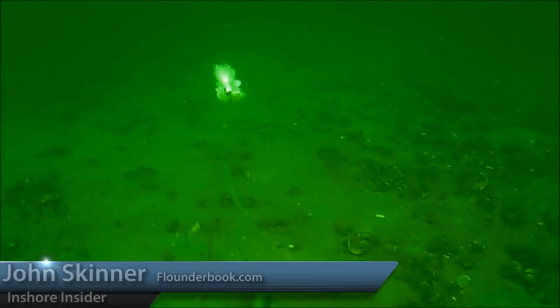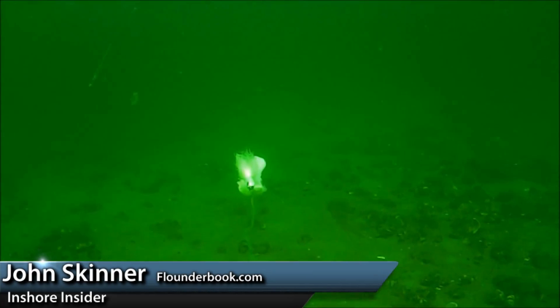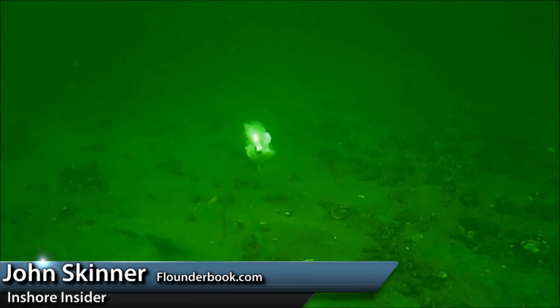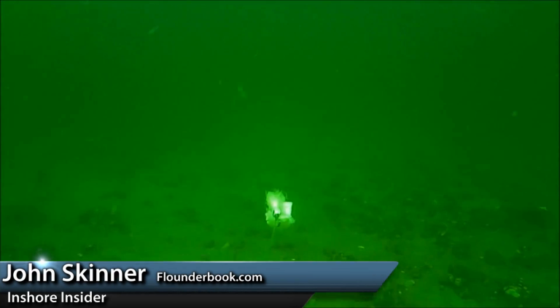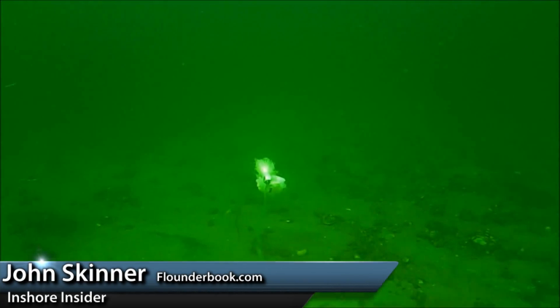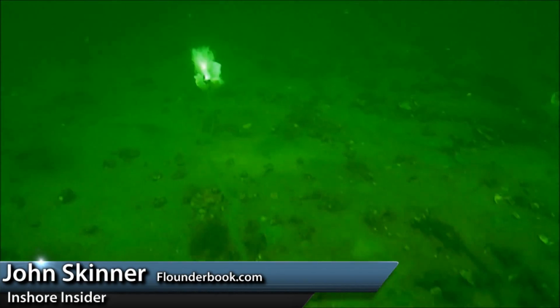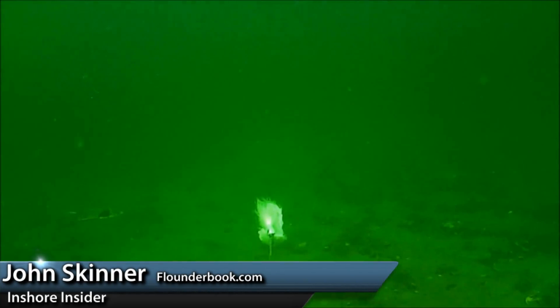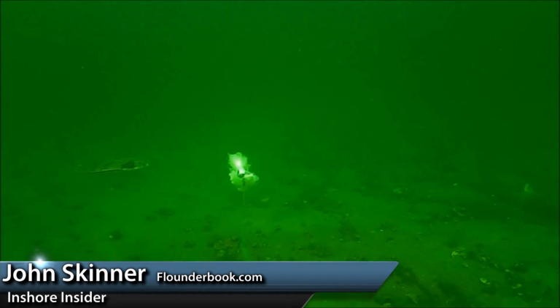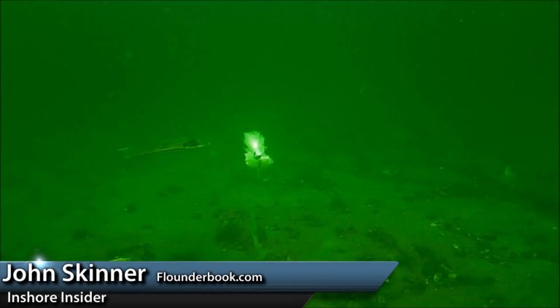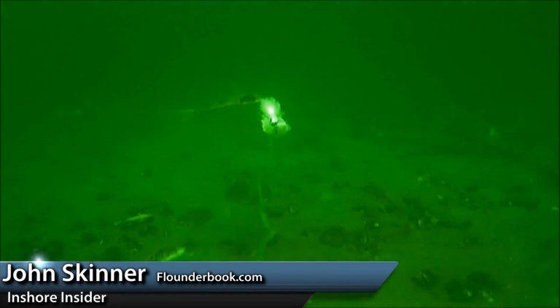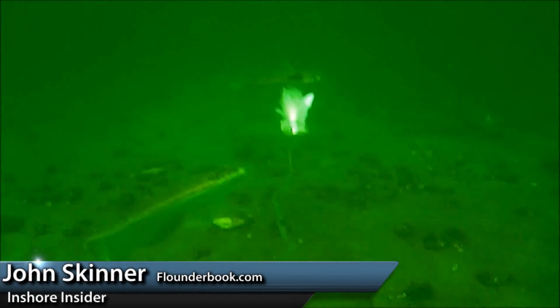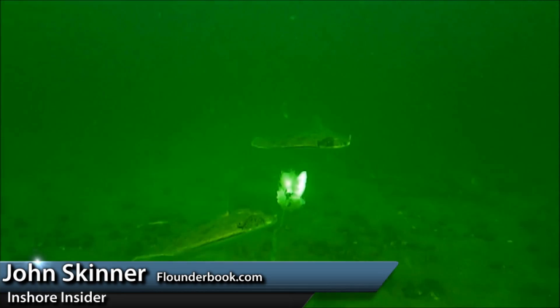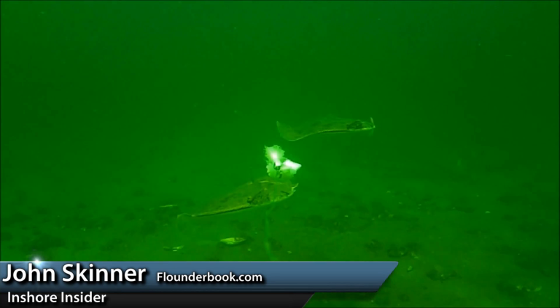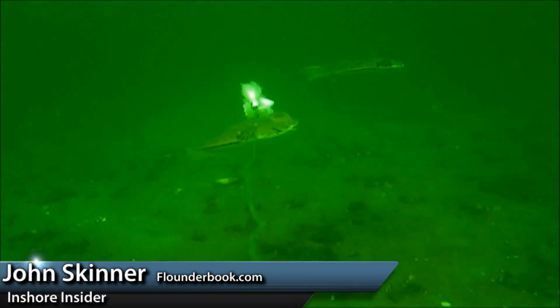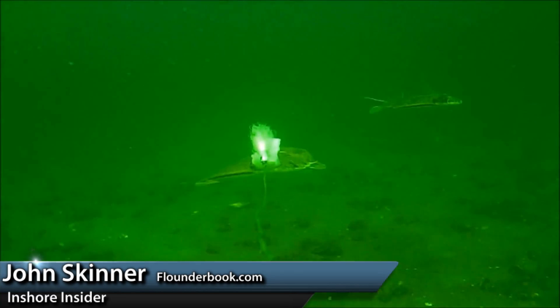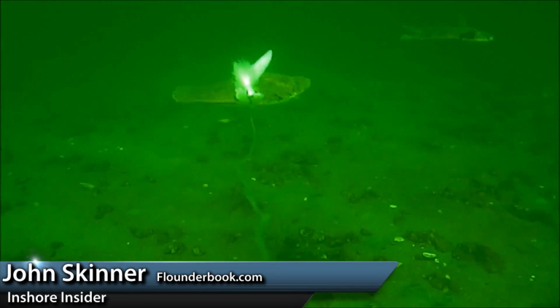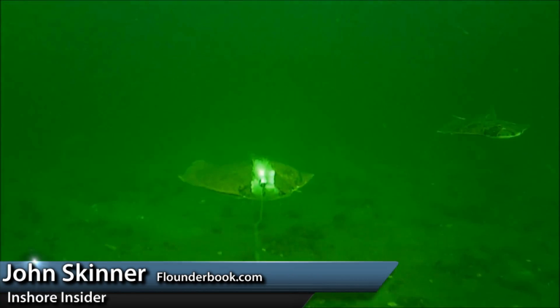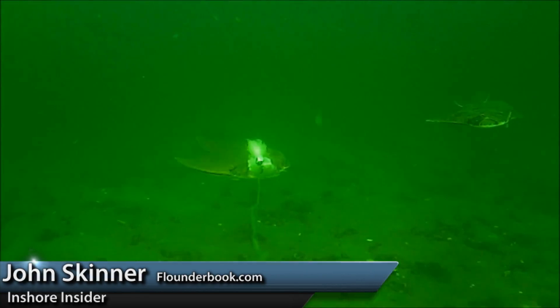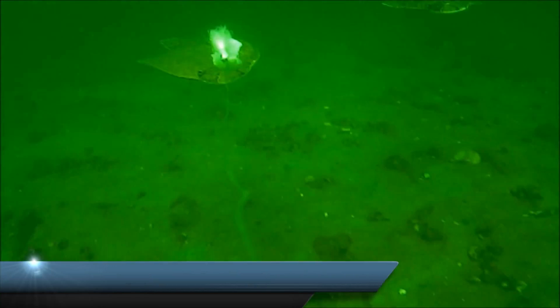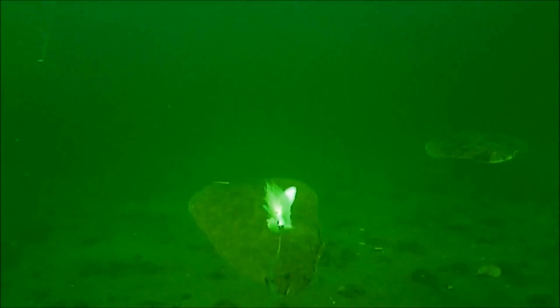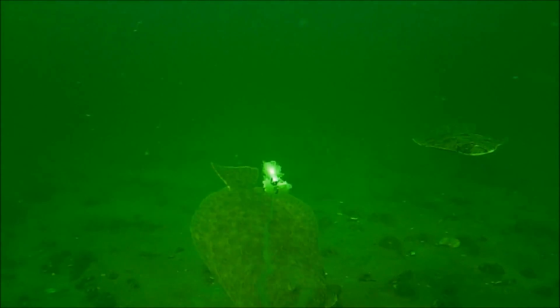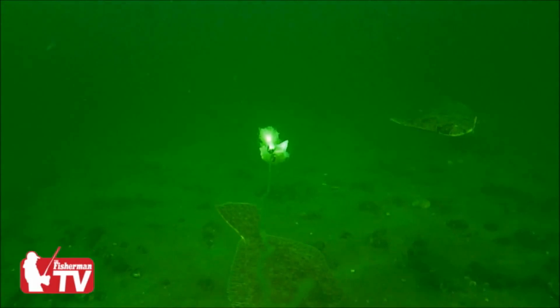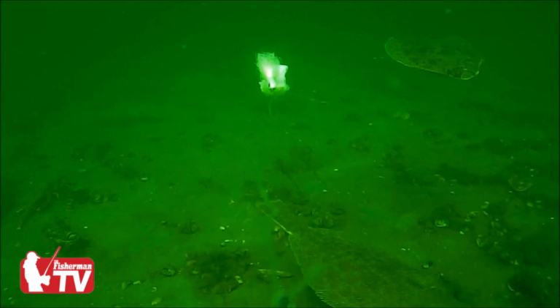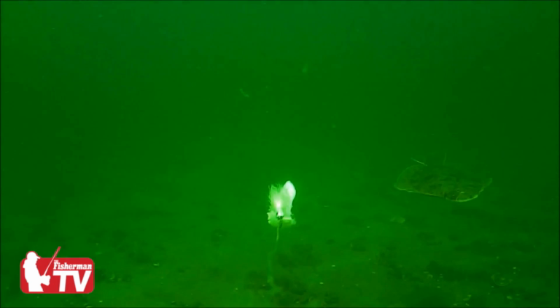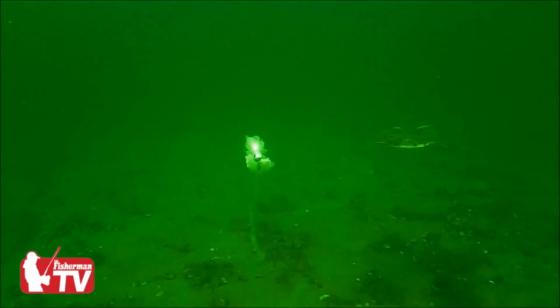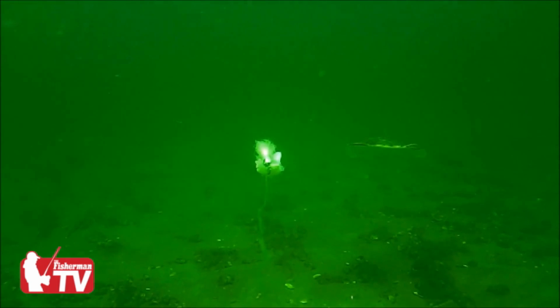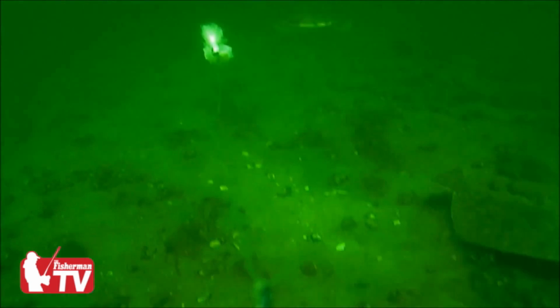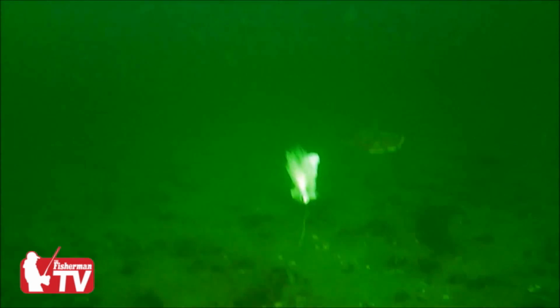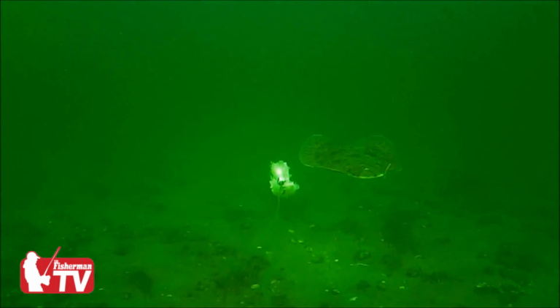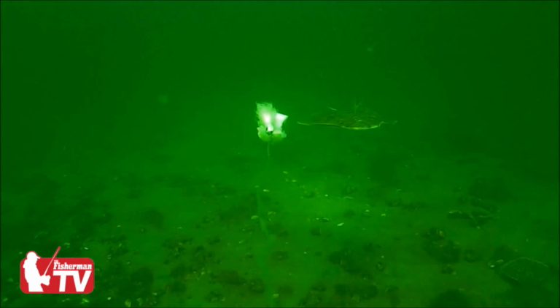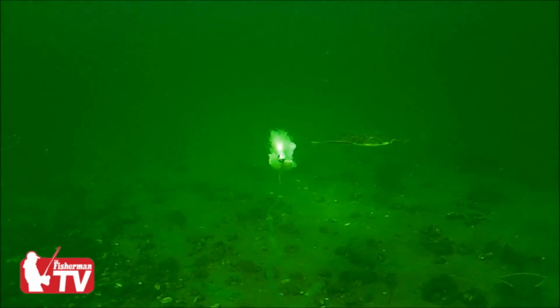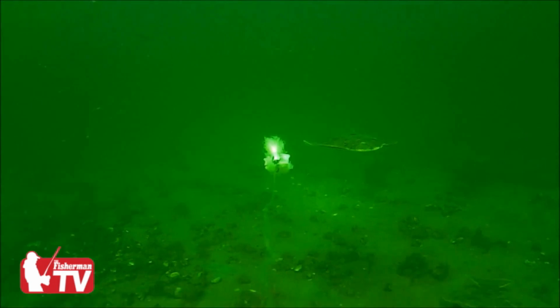I'm John Skinner and this week's video tip deals with early season fluke fishing. The situation here is that it's early in the season. The sand eels that these fish normally feed on have not quite moved into Long Island Sound yet.